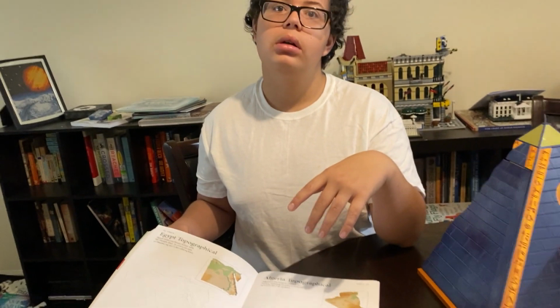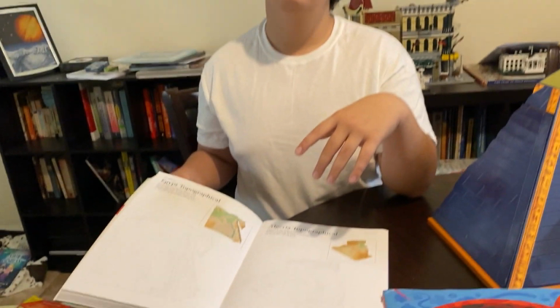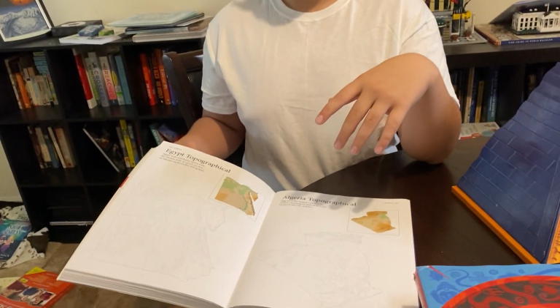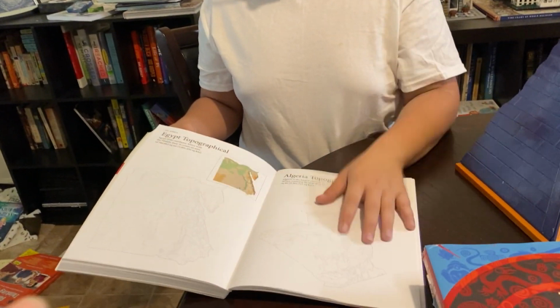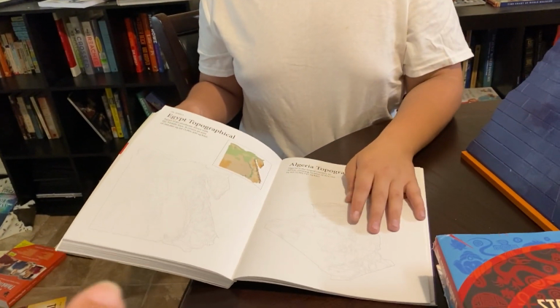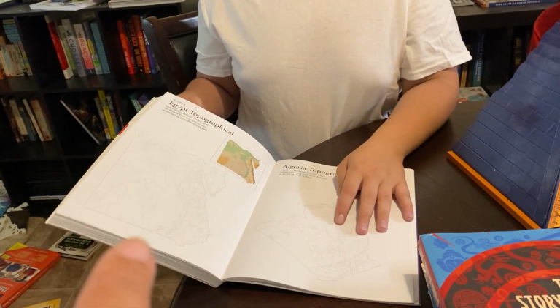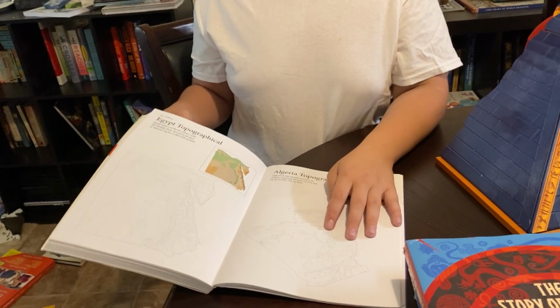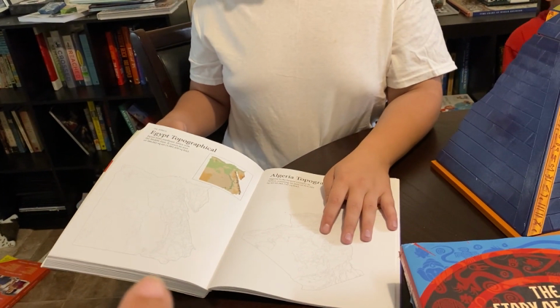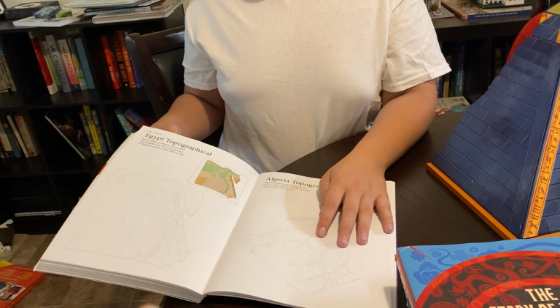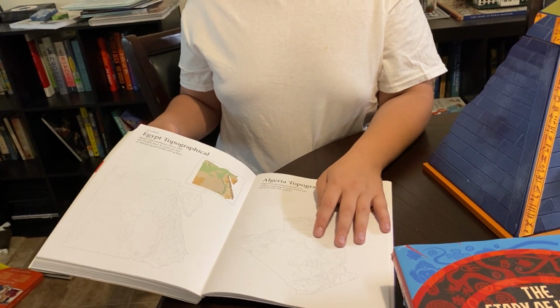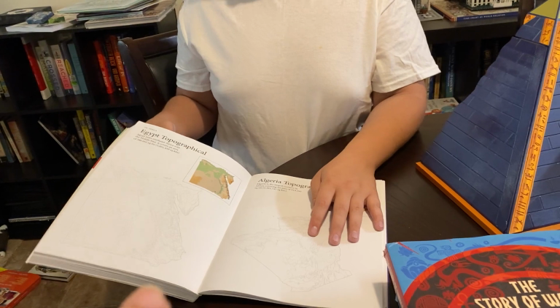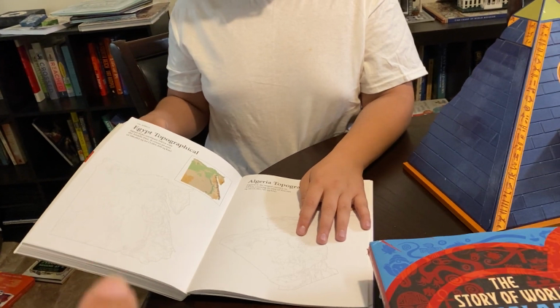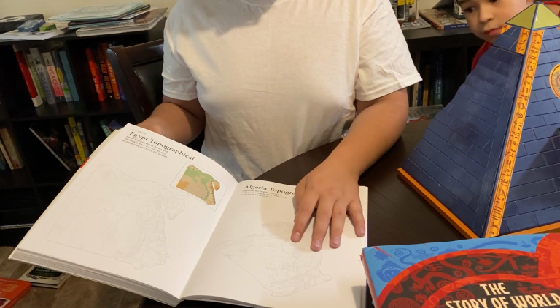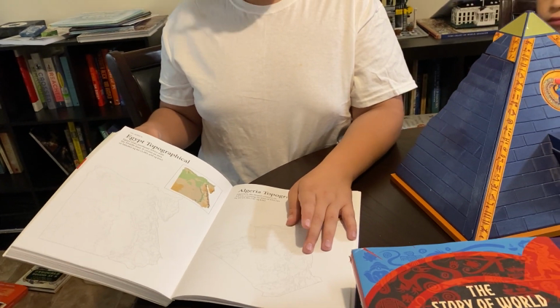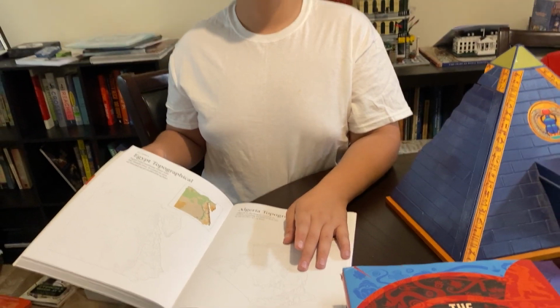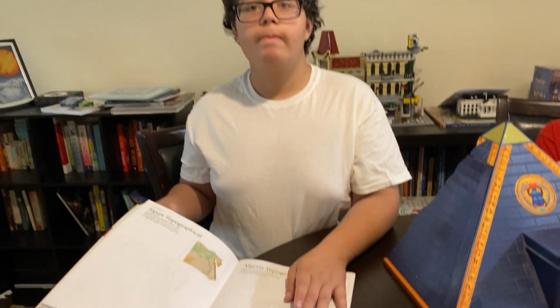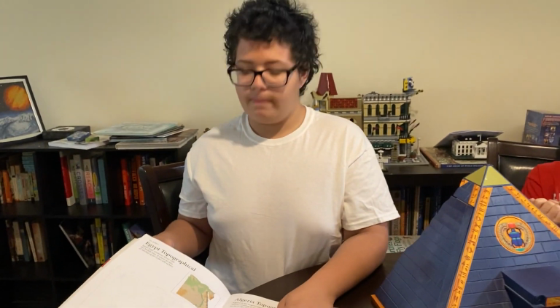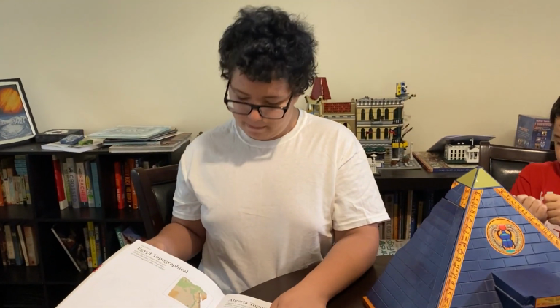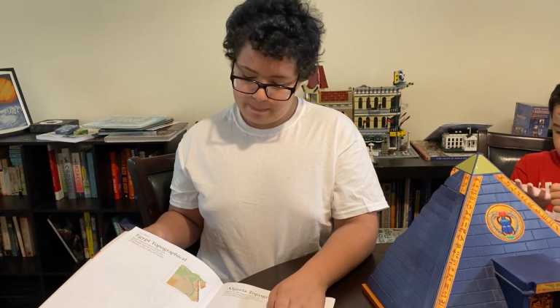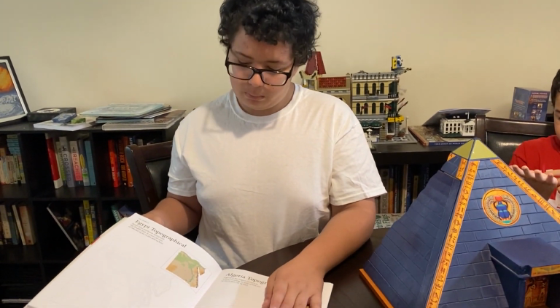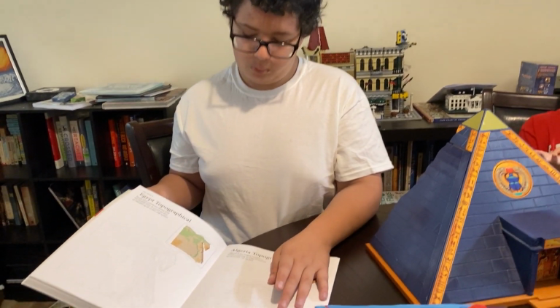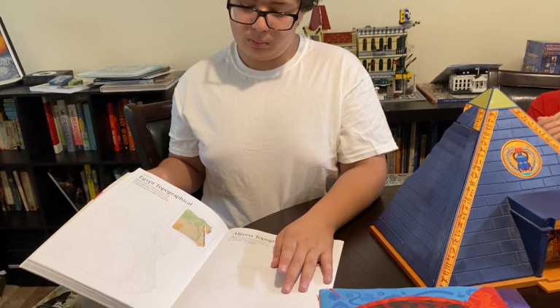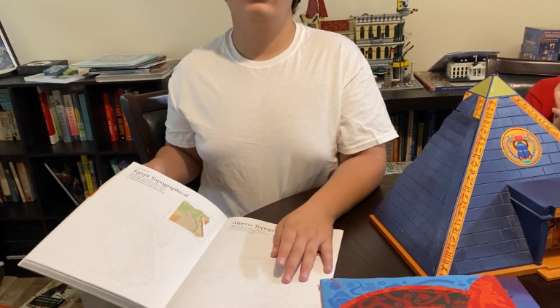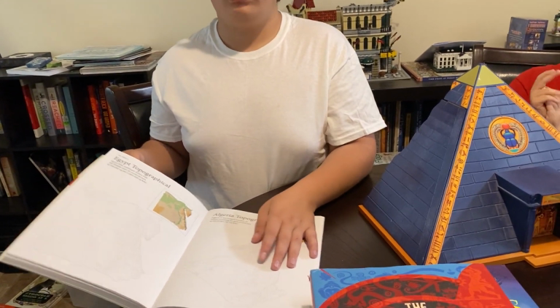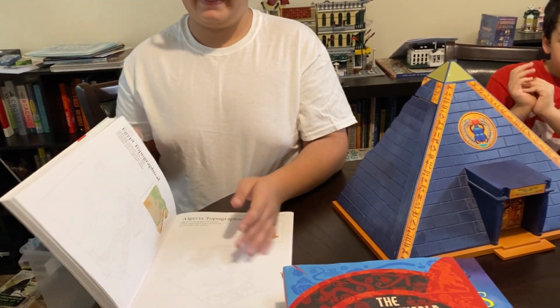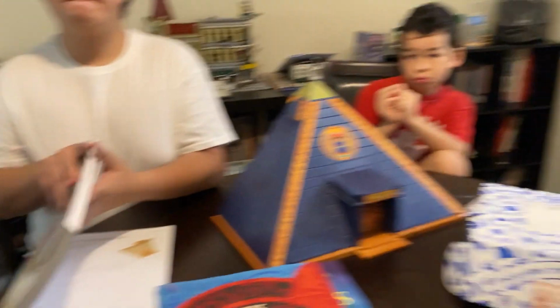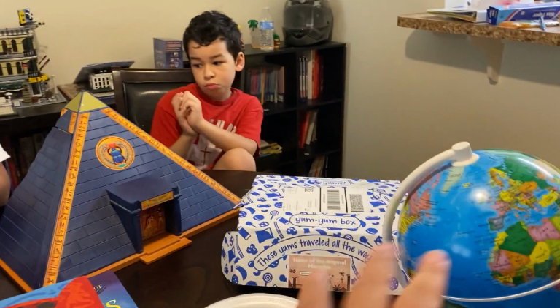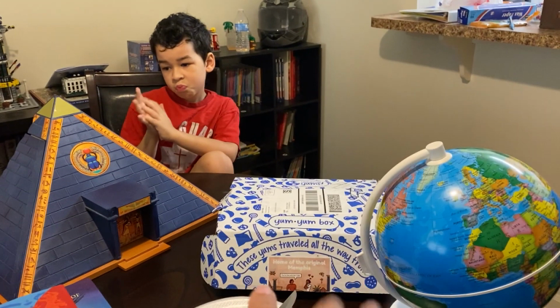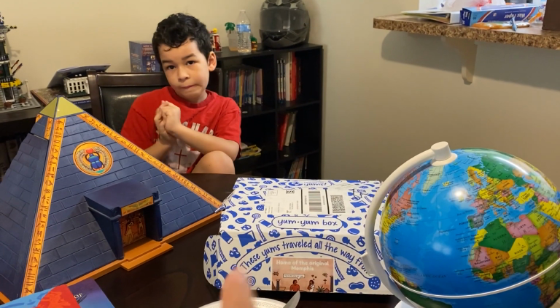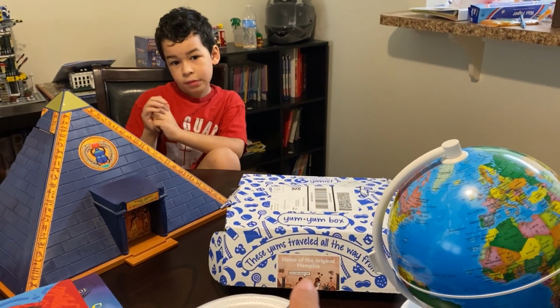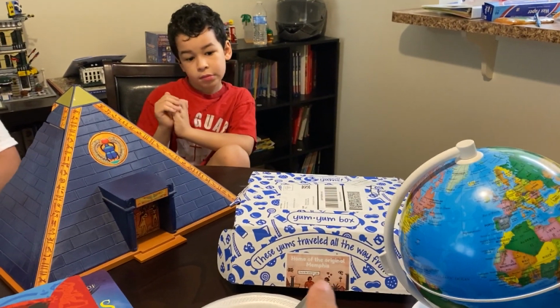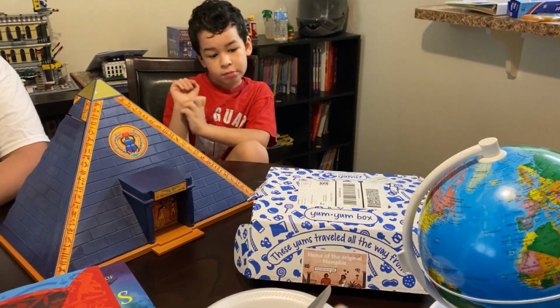What I do with the coloring book is make a copy, and the boys will color it as we watch a movie, documentary, or YouTube videos about Egypt — once we're all finished with the wonder that is the Yum Yum Box.